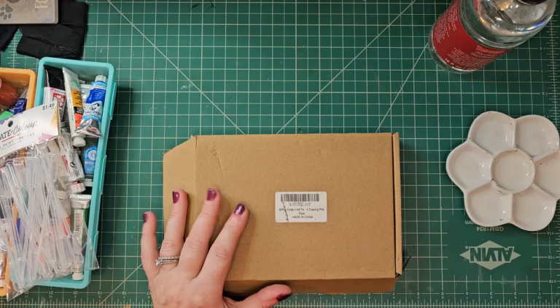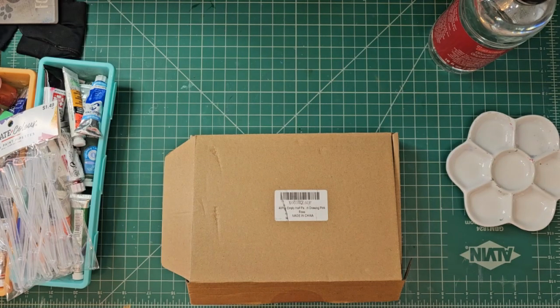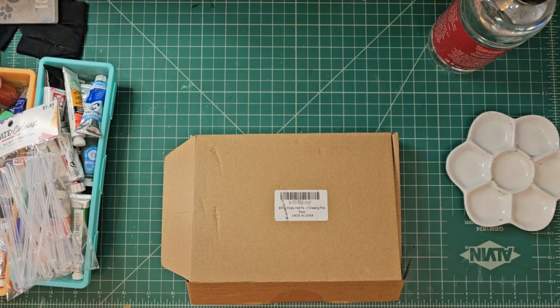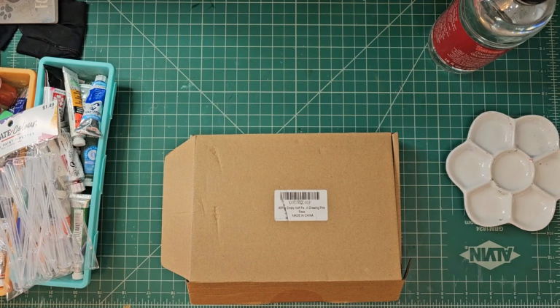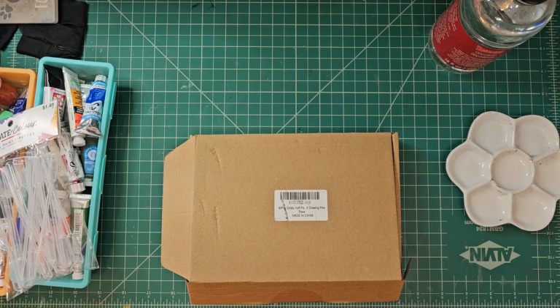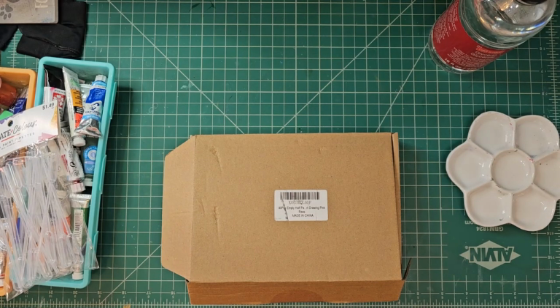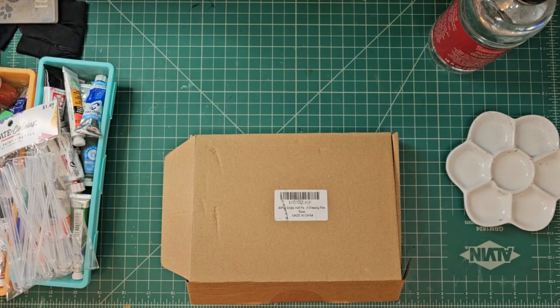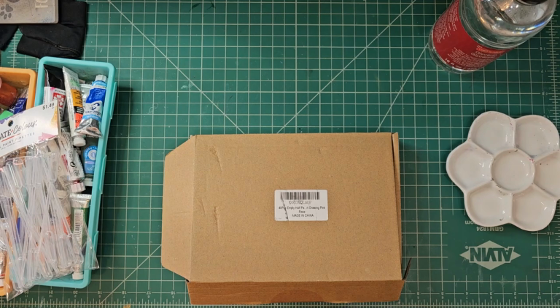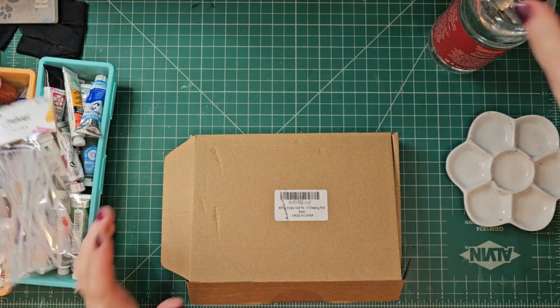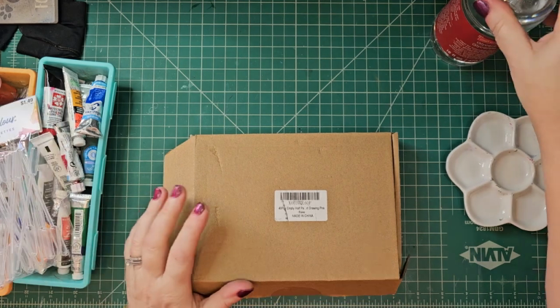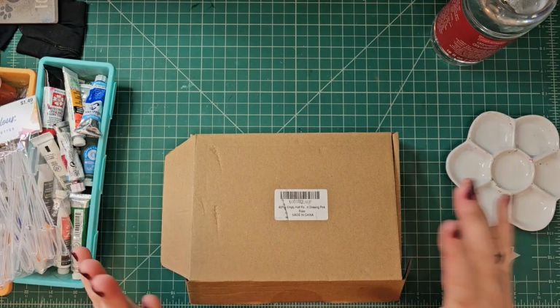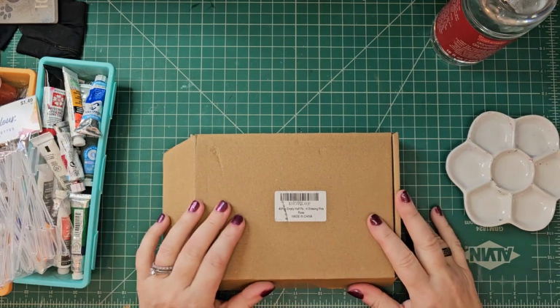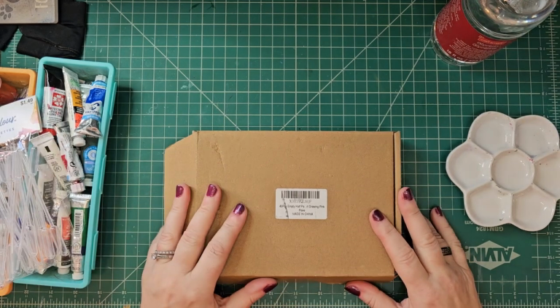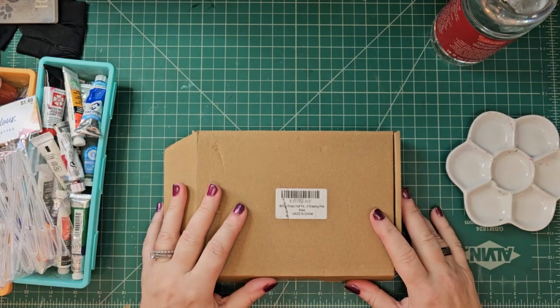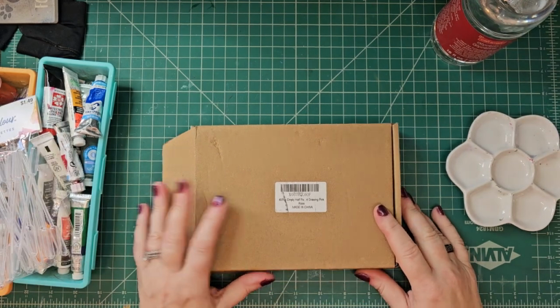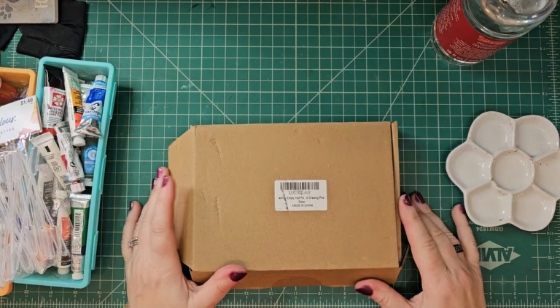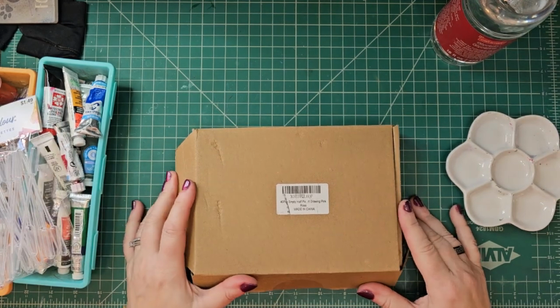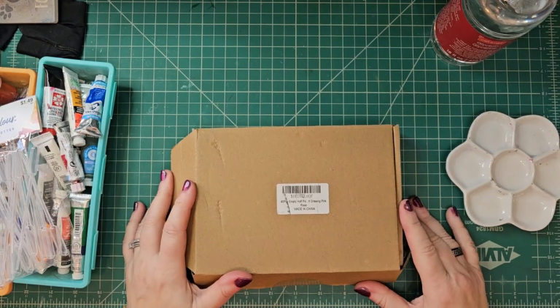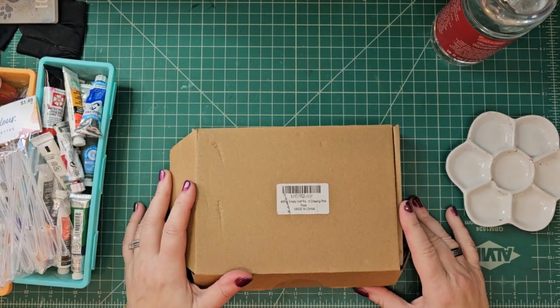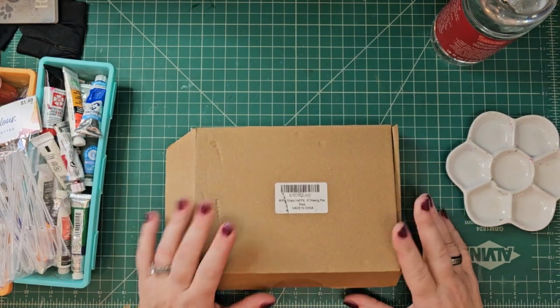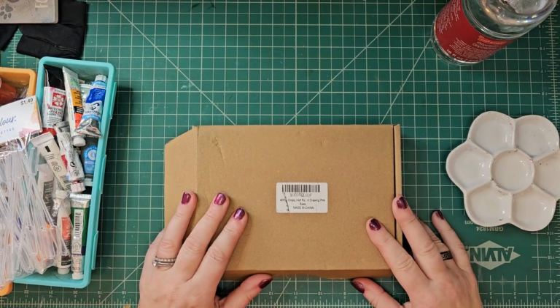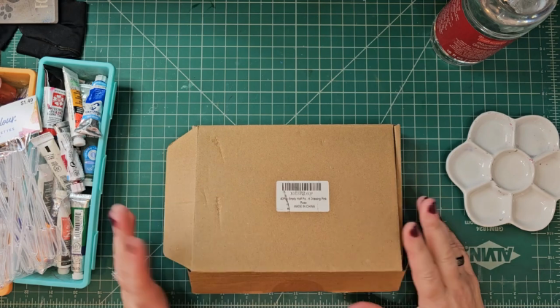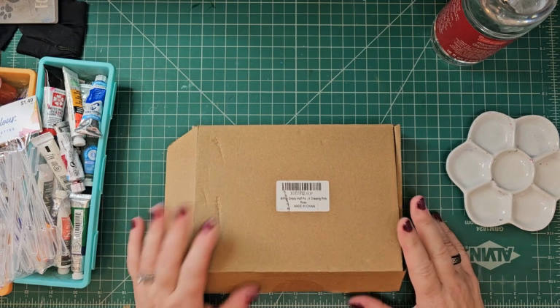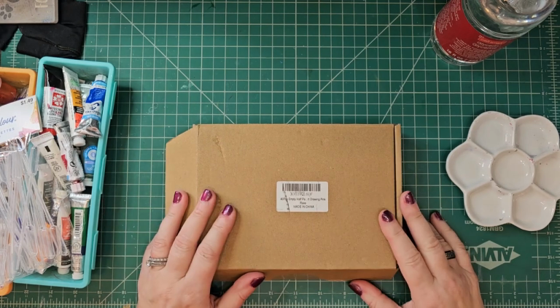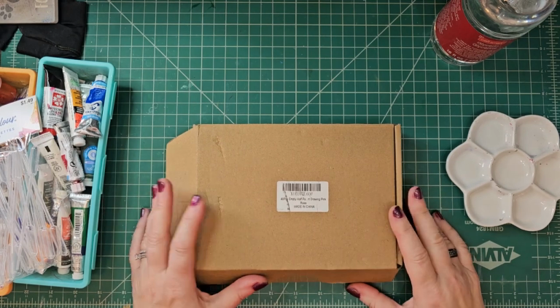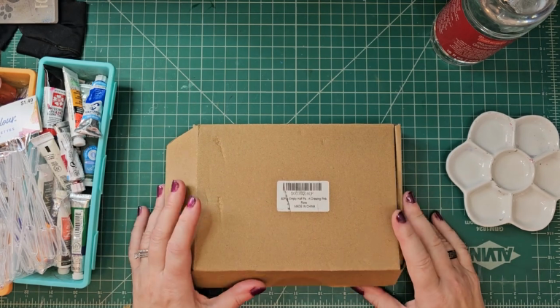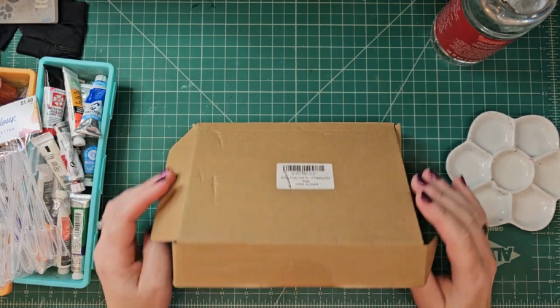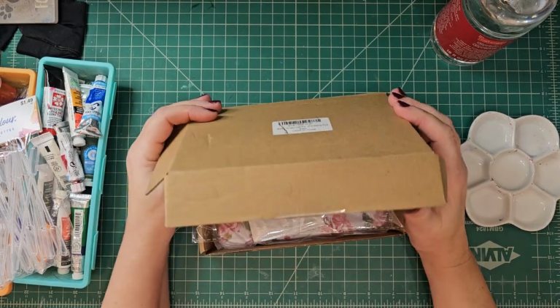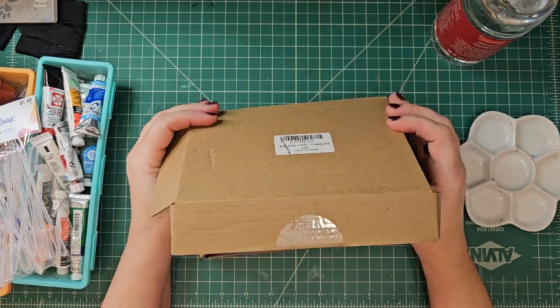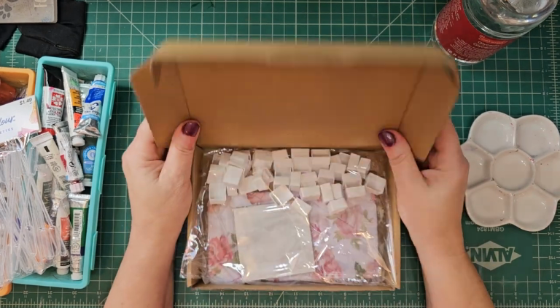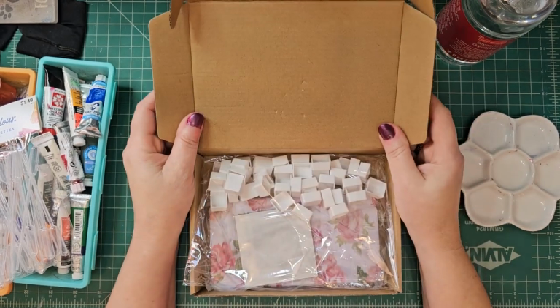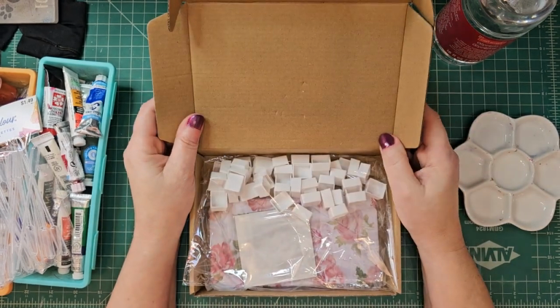Hey guys, welcome back to my channel. So I have something to show you. I got this off of Amazon and it's really cute.